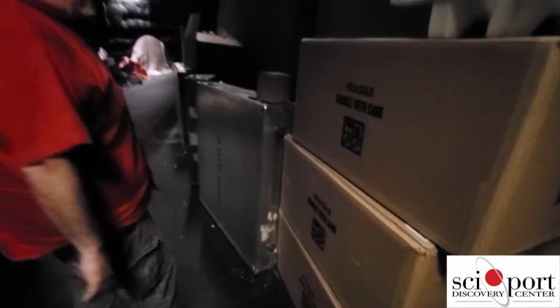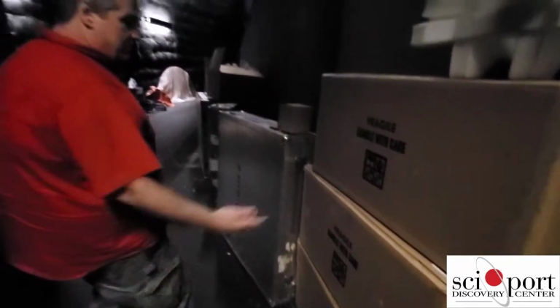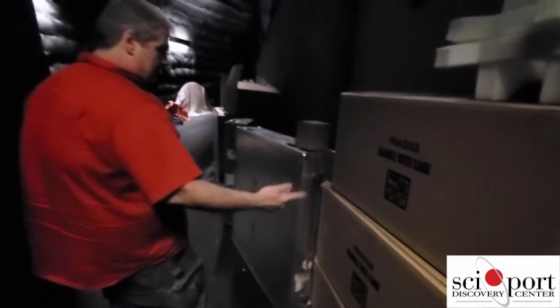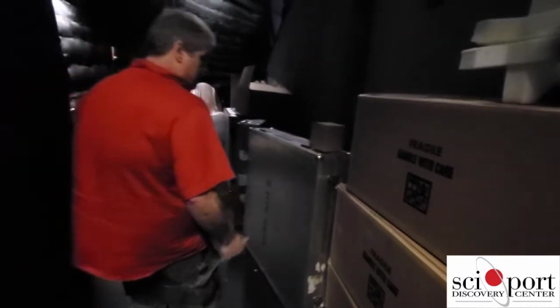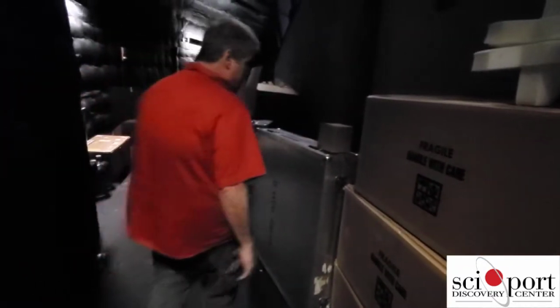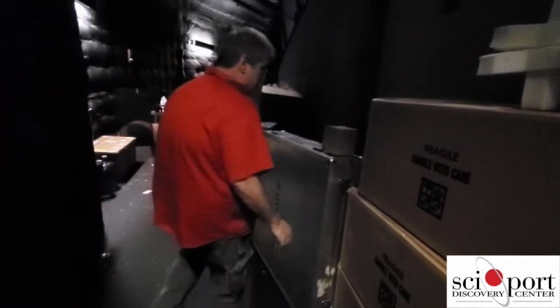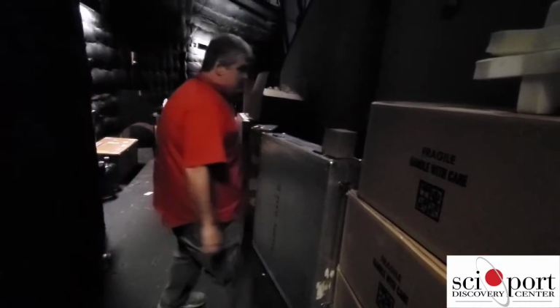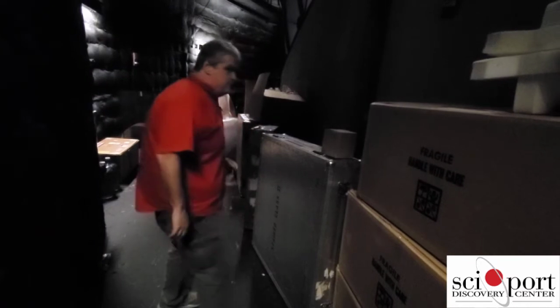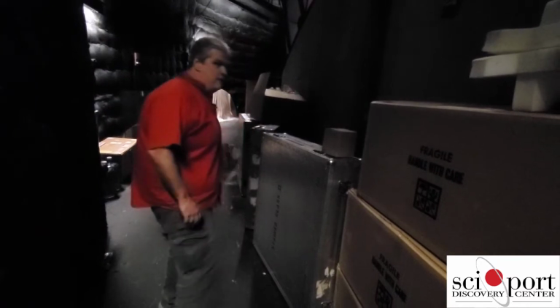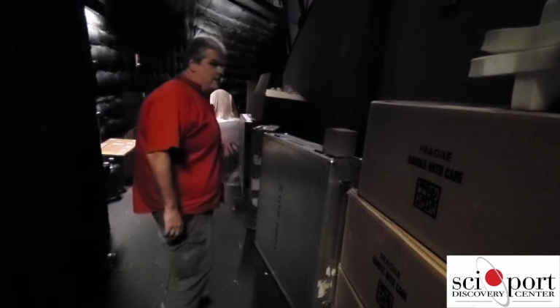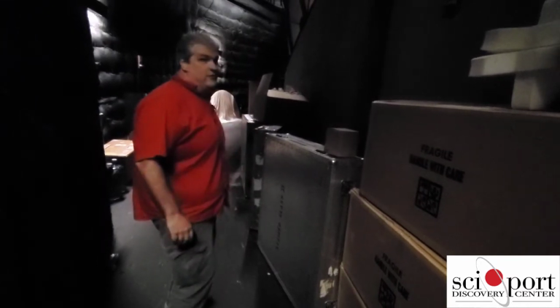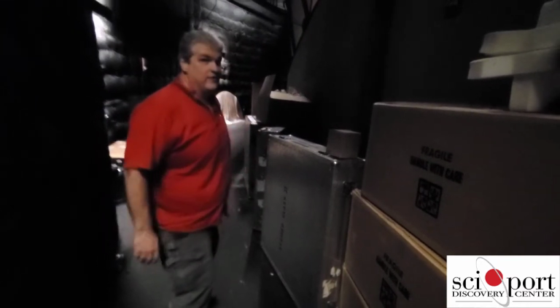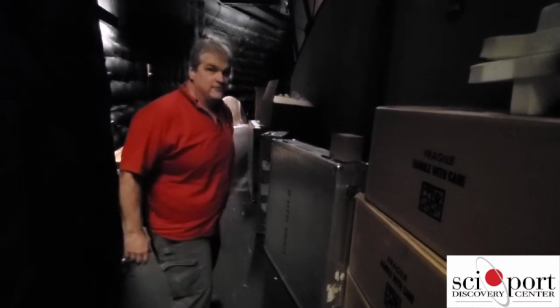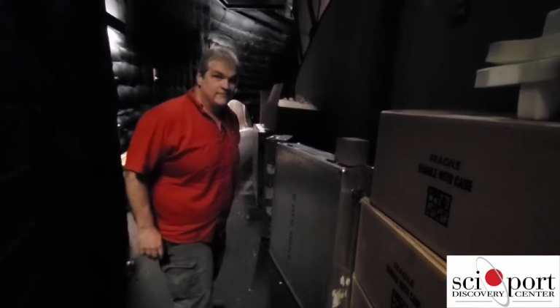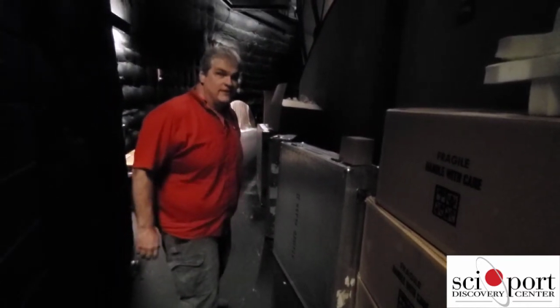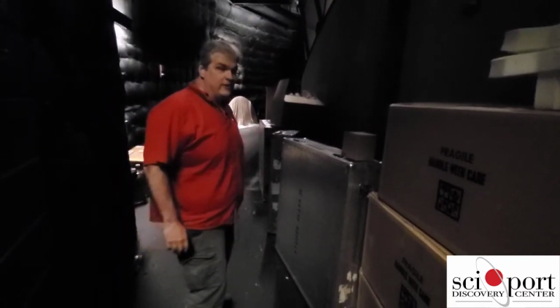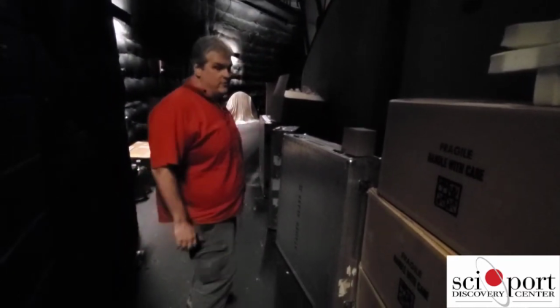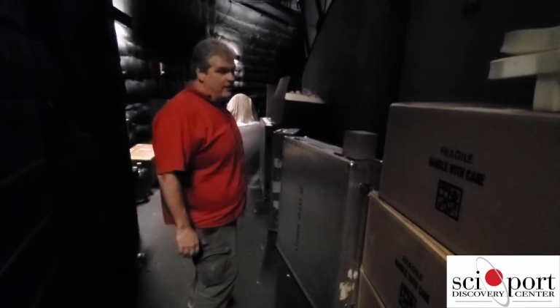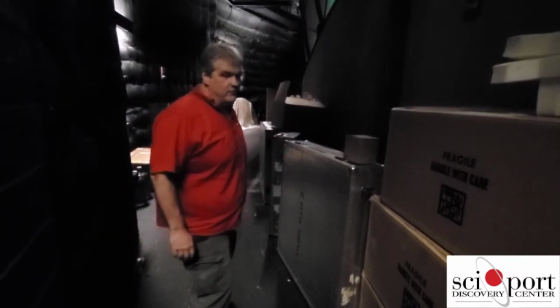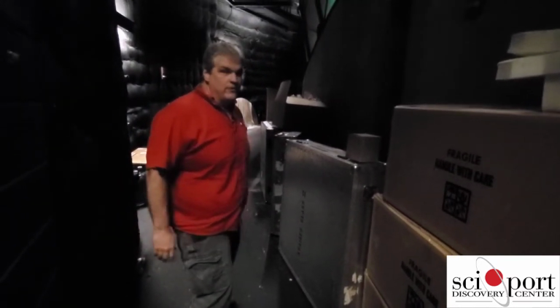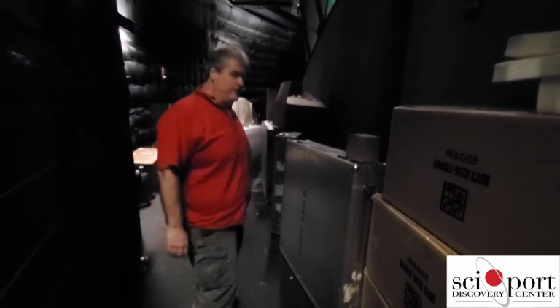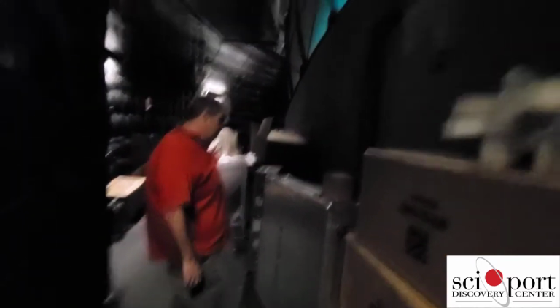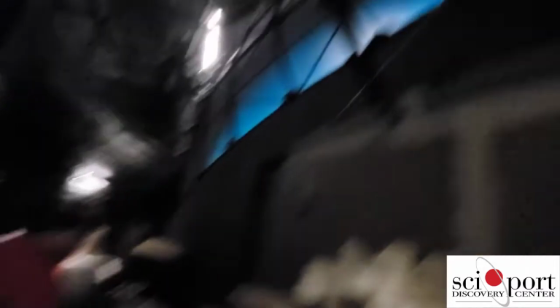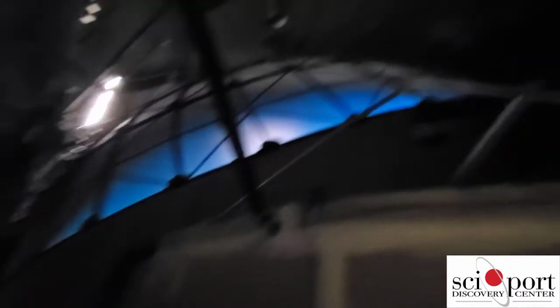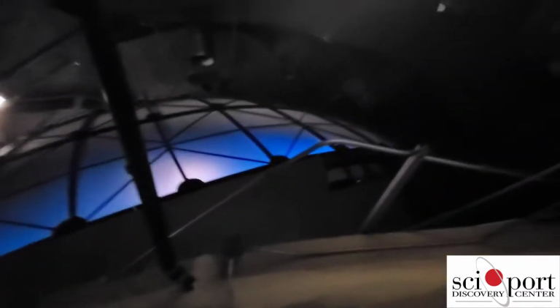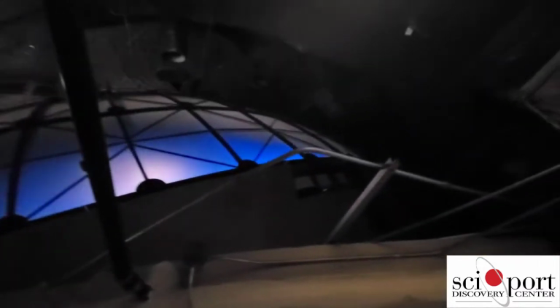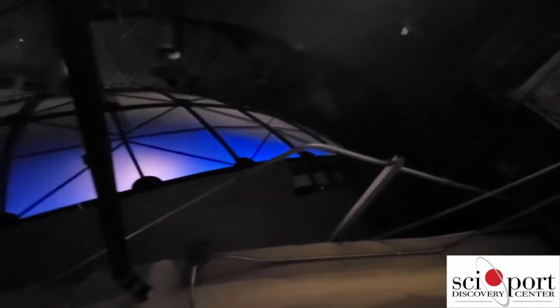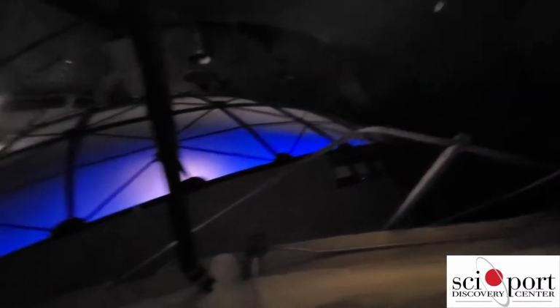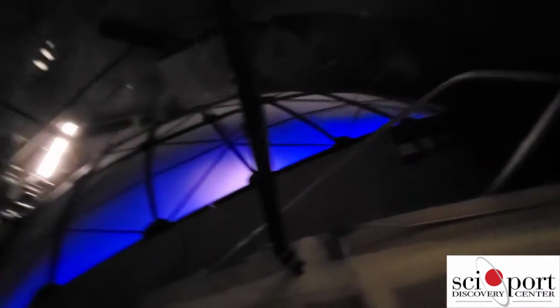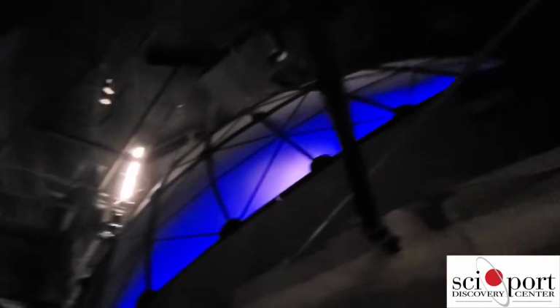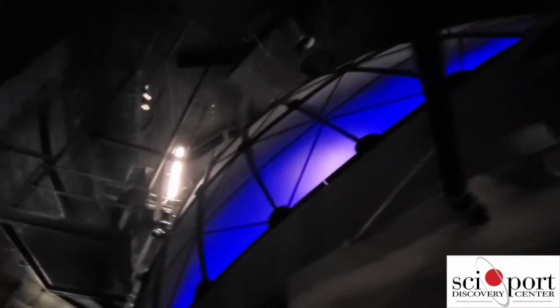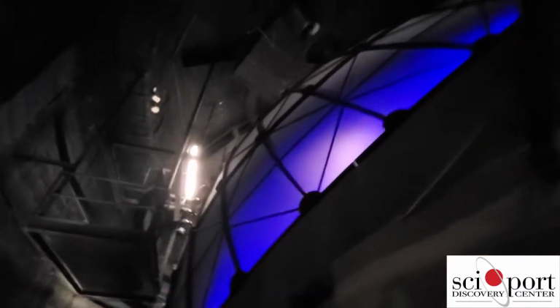Each projection lamp, when we buy a new one, is $5,800. We go through about four of those a year. These are movies in storage.